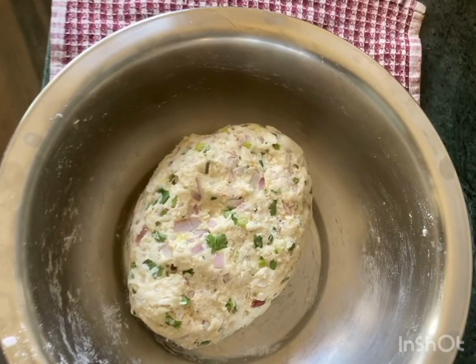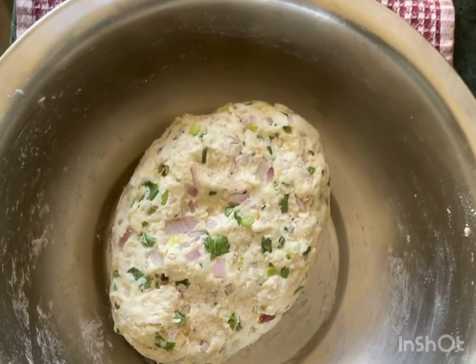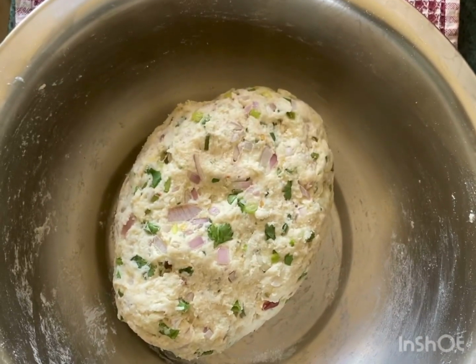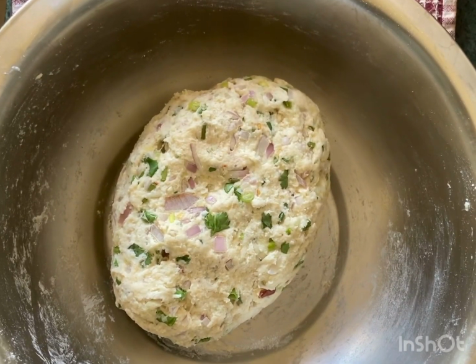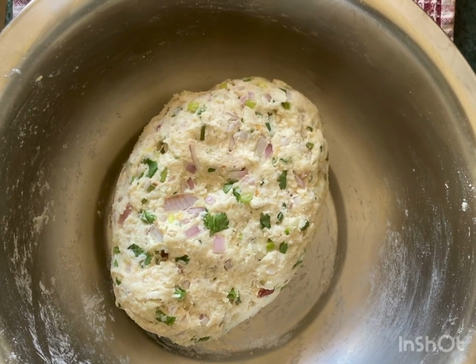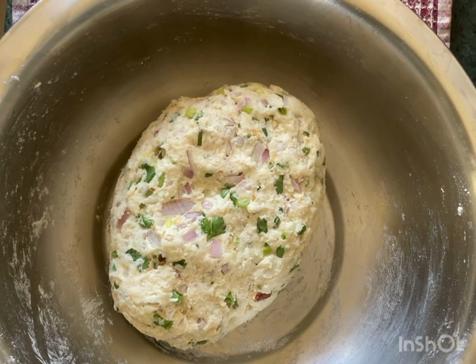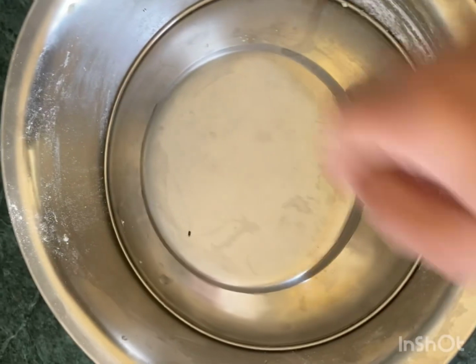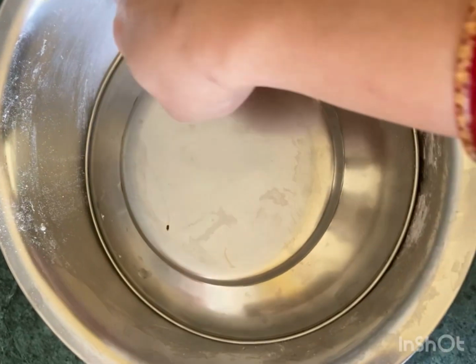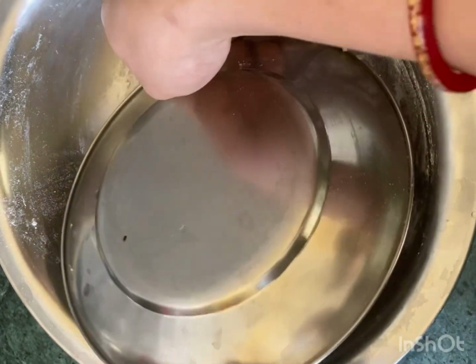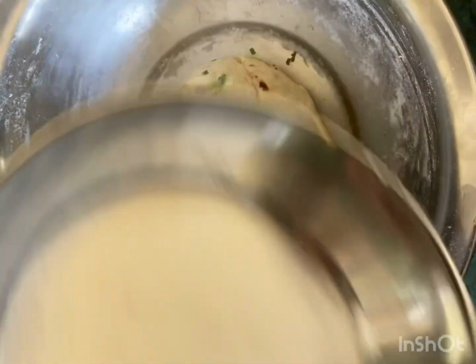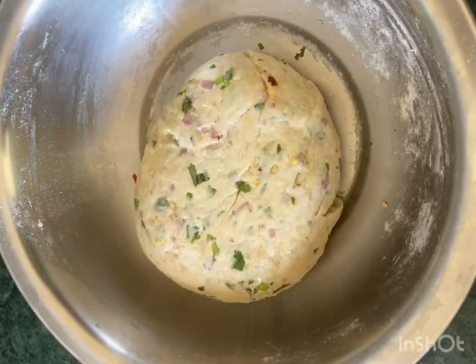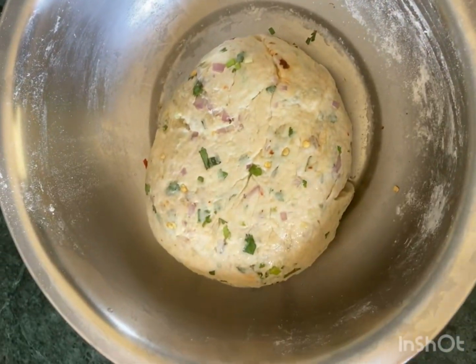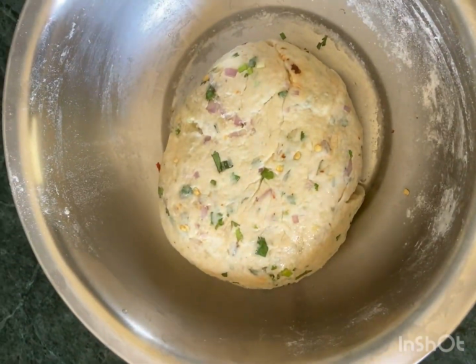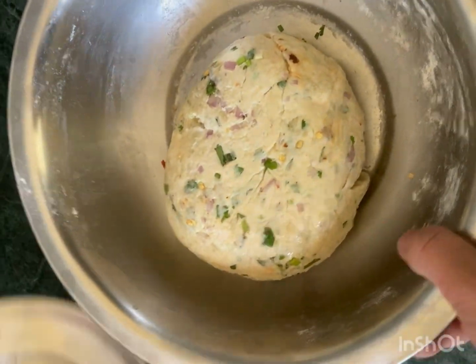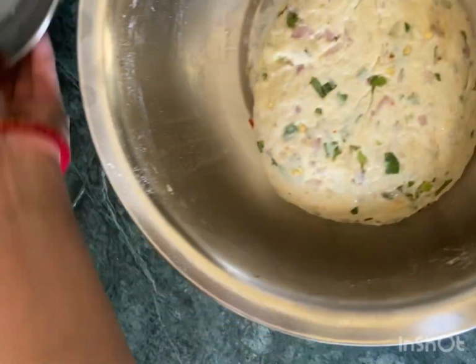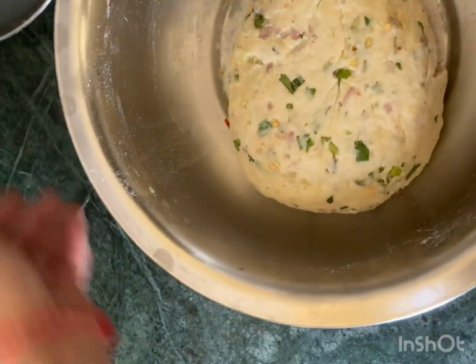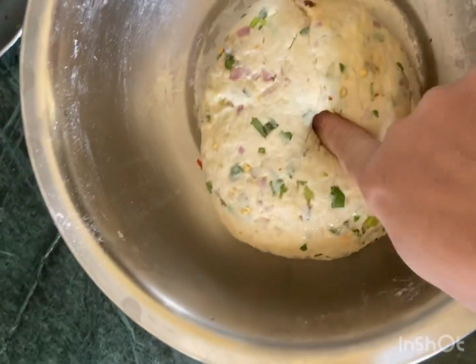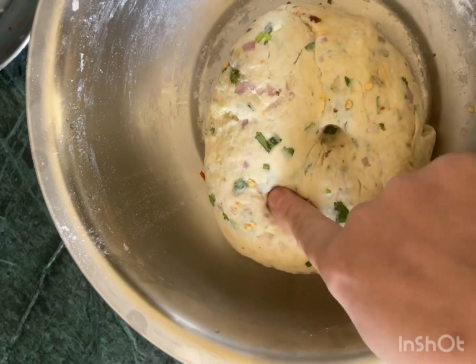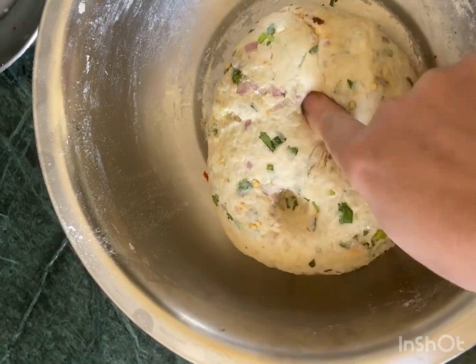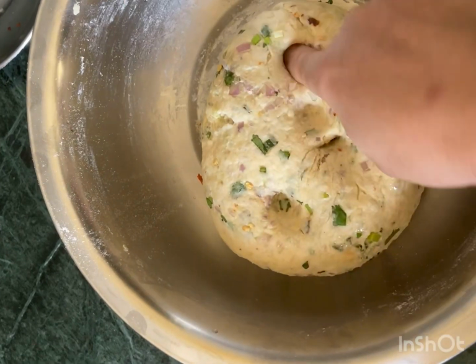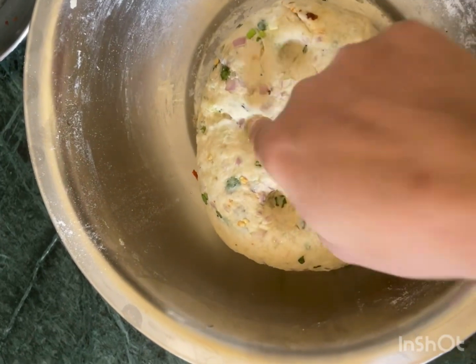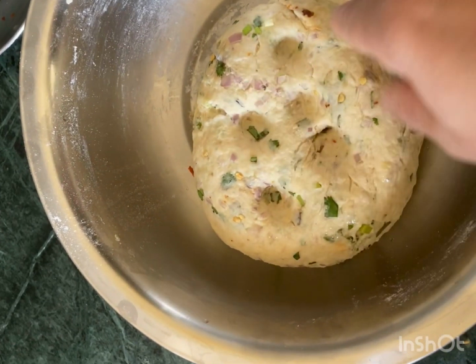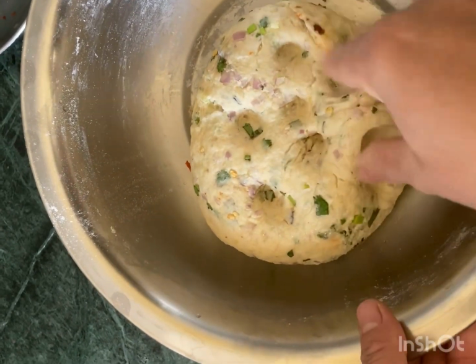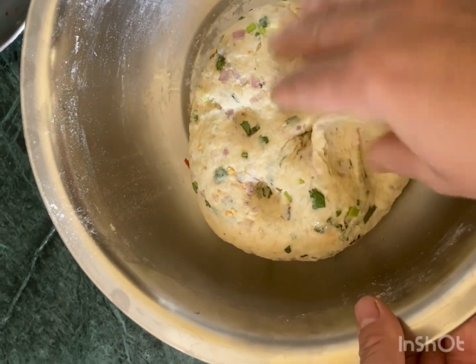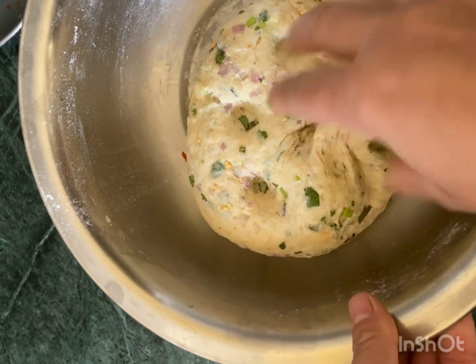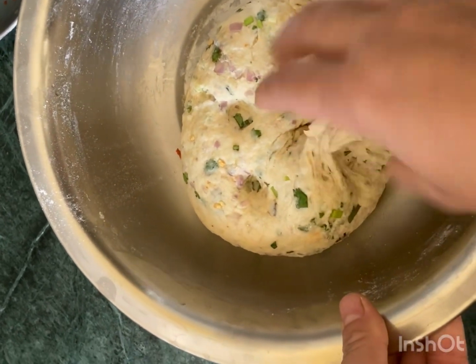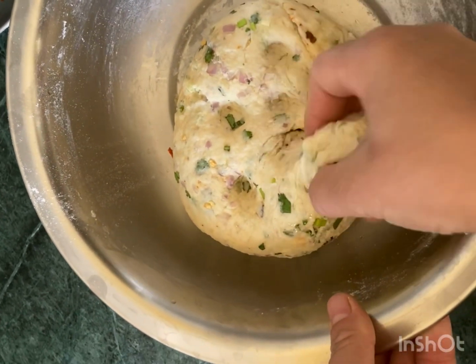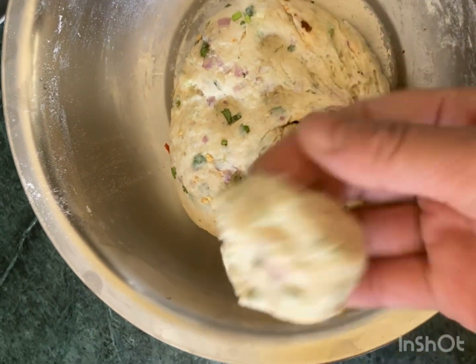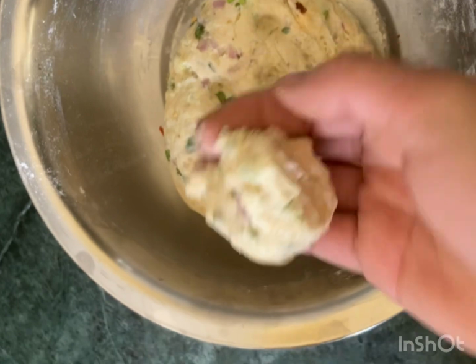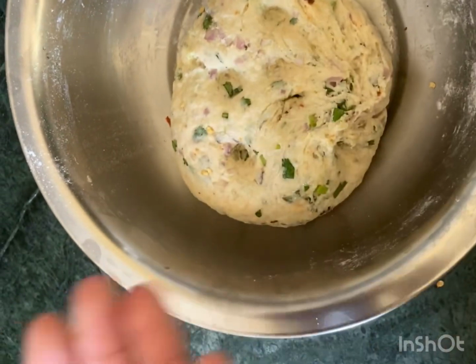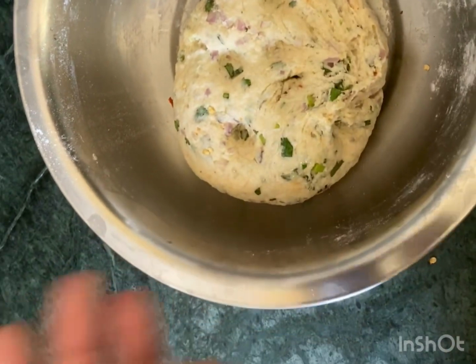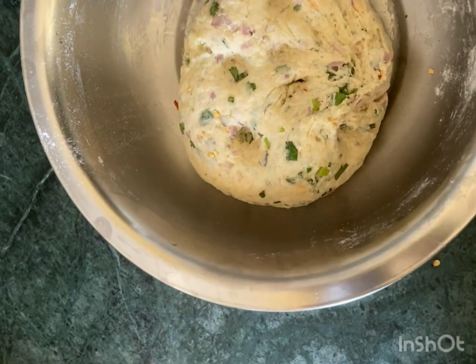The dough is ready to rest until it is soft. The dough is soft.